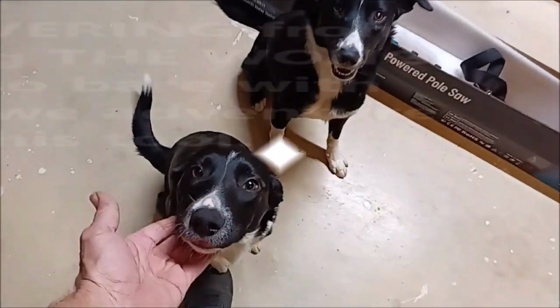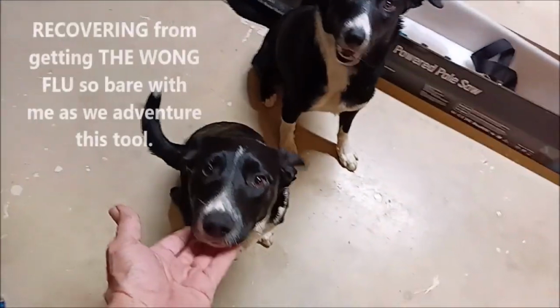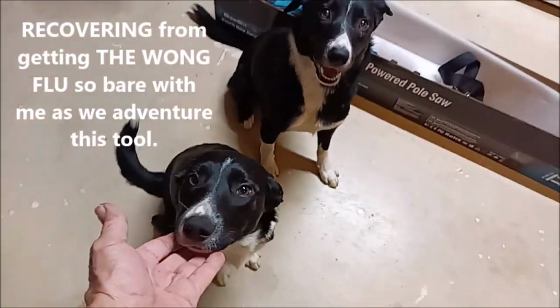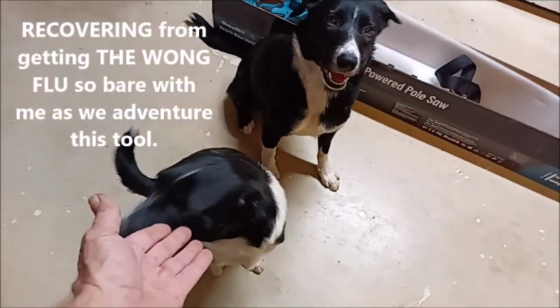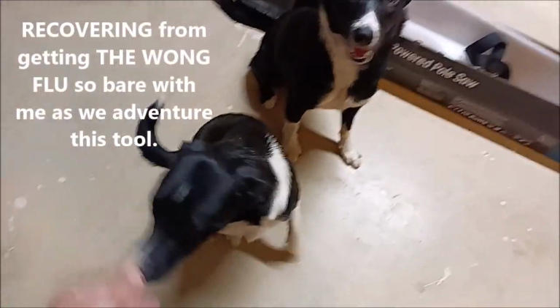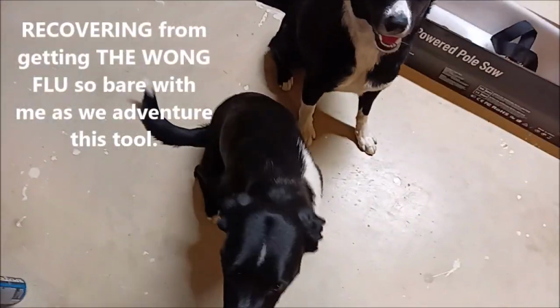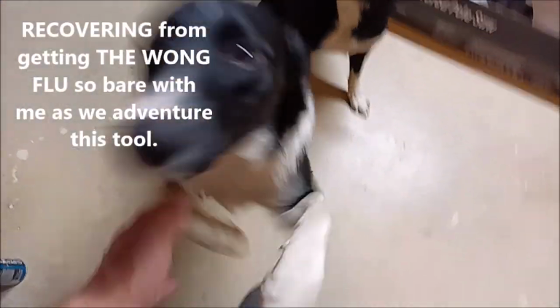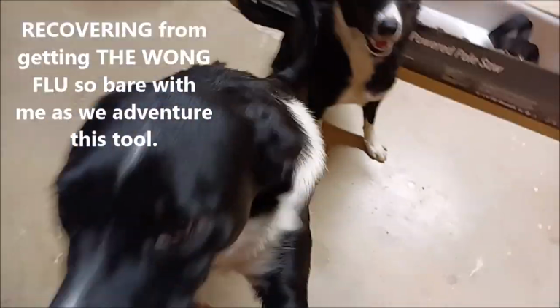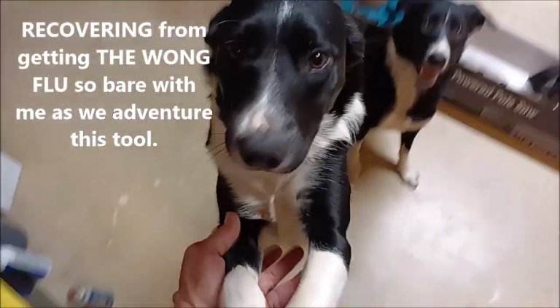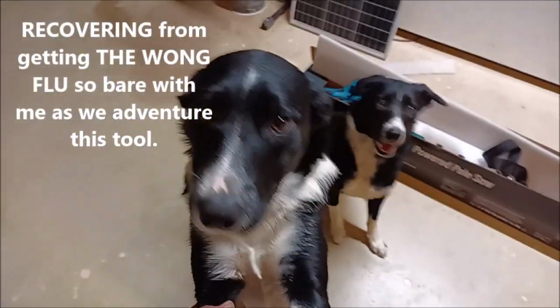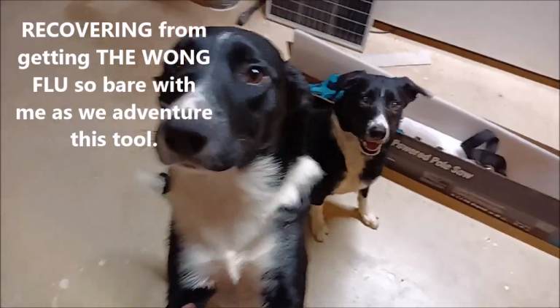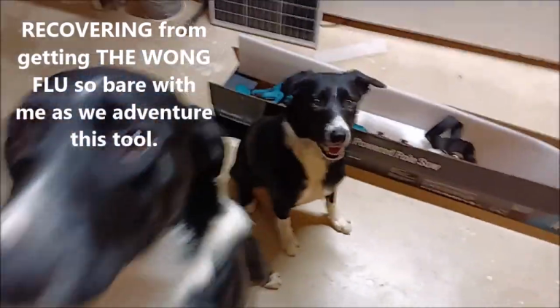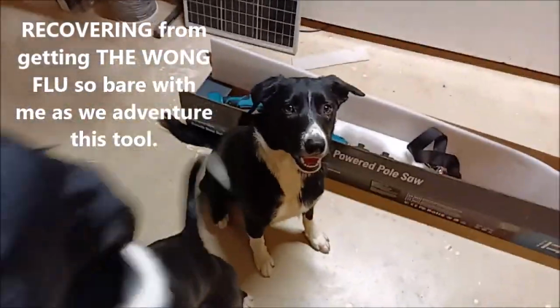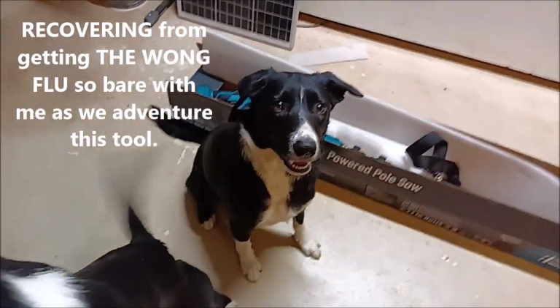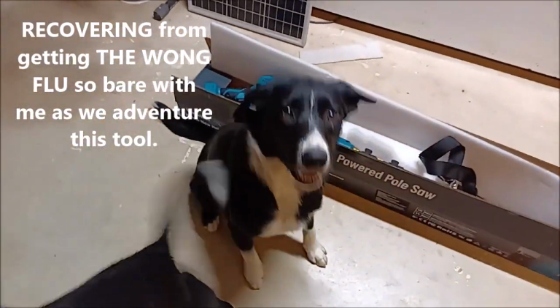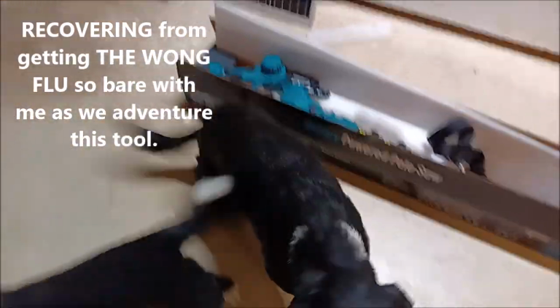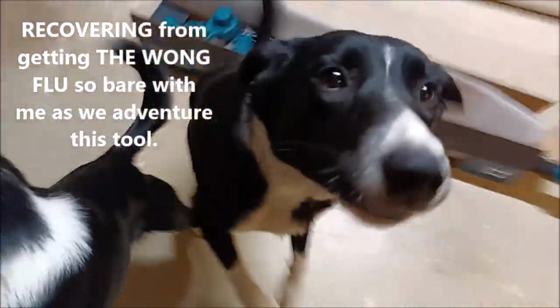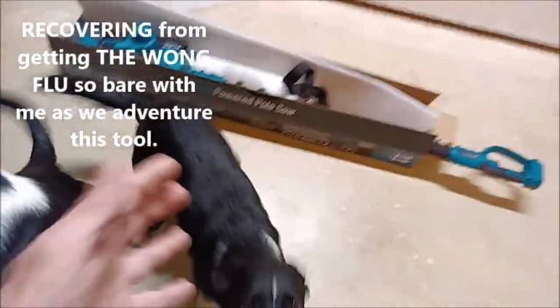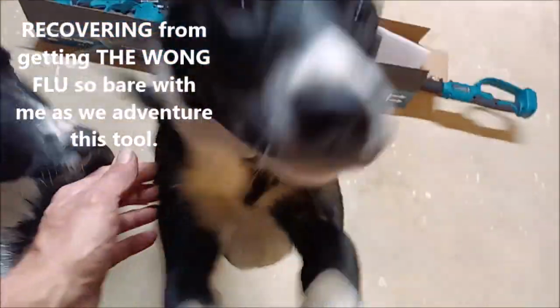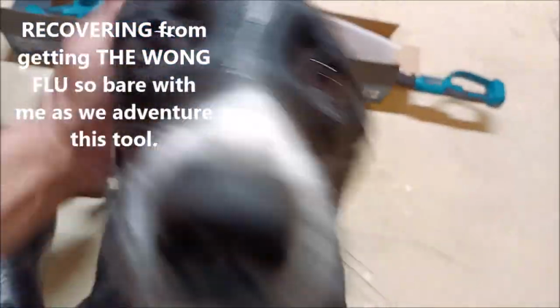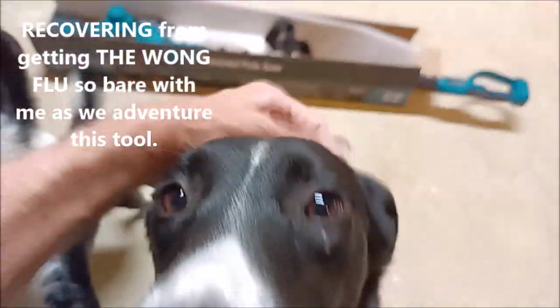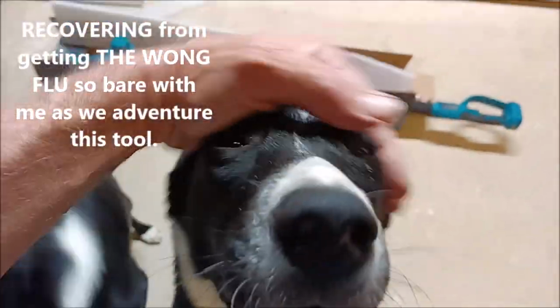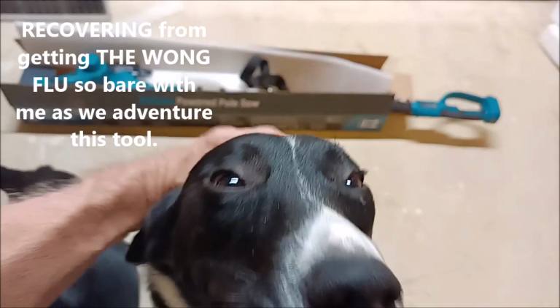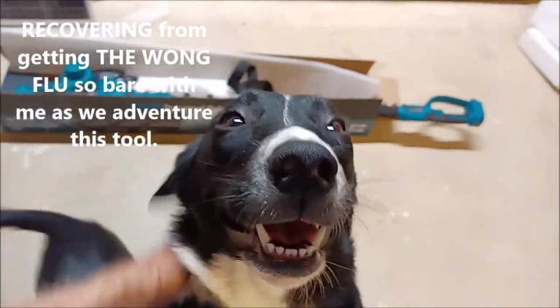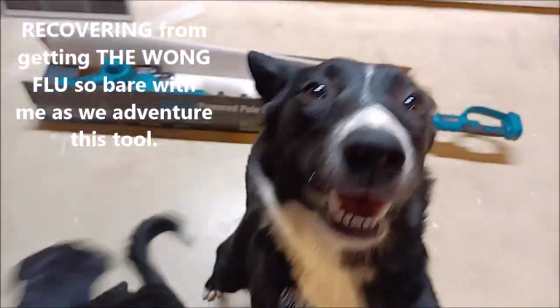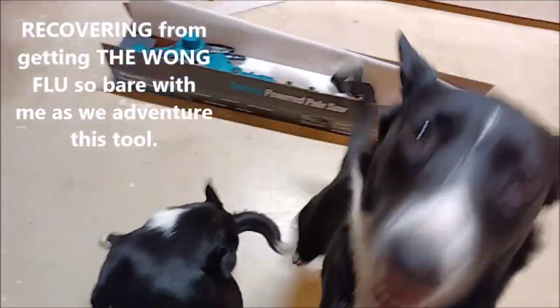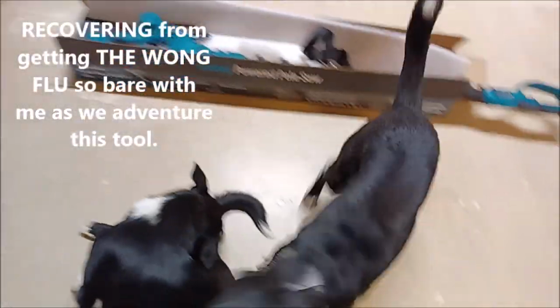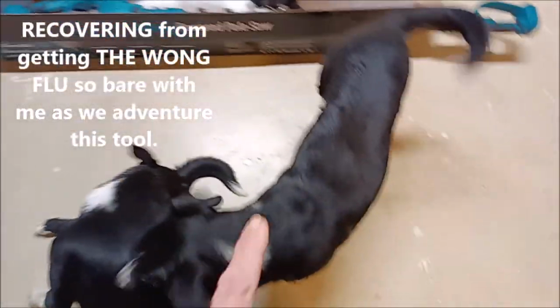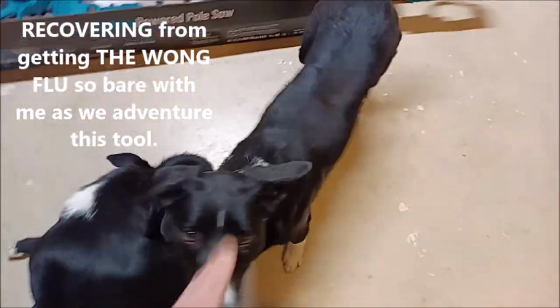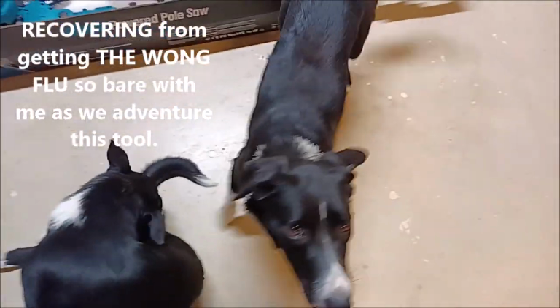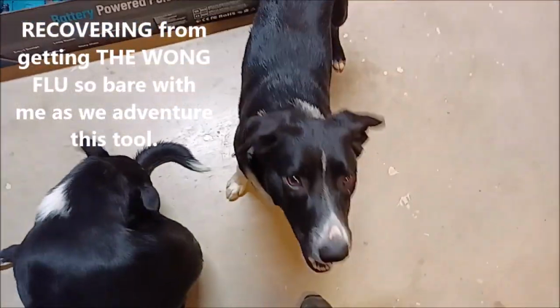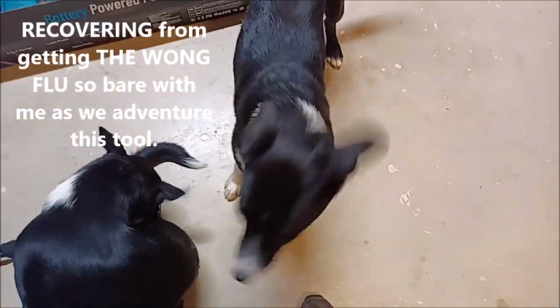Hey guys, I'm out here right now with Nina. This is Nina Gale. And that is Ruby Lynn. That's right. And these are my little McNabs. They're Item Ace Pups.